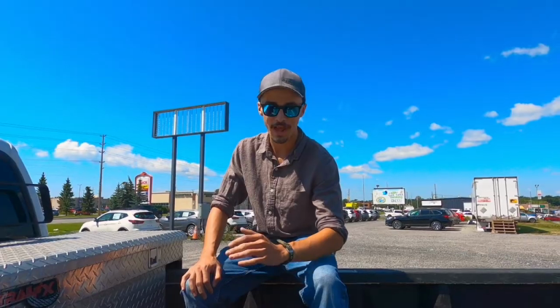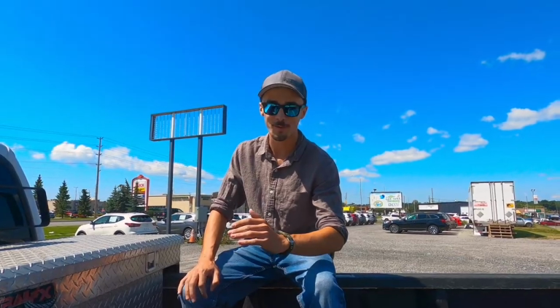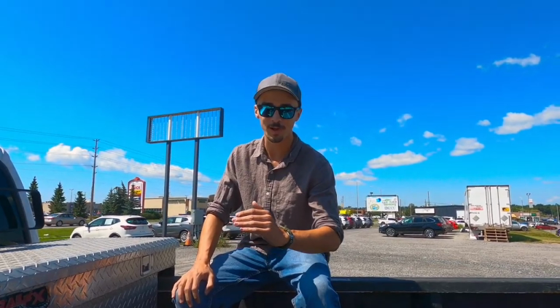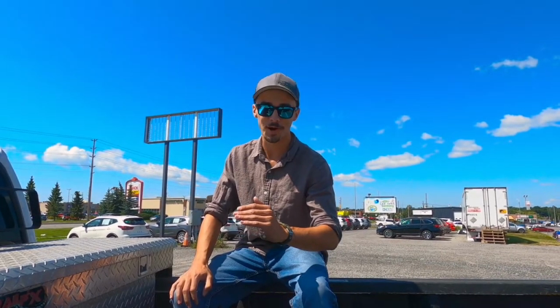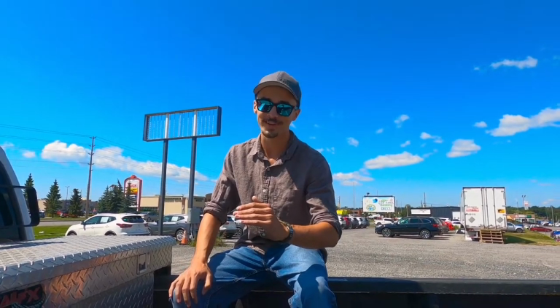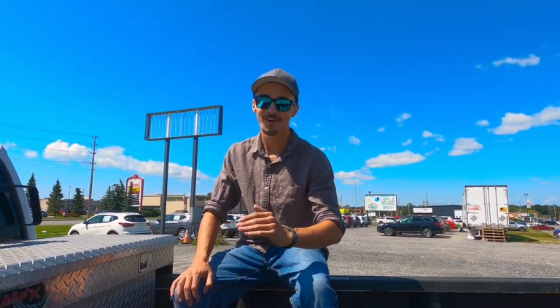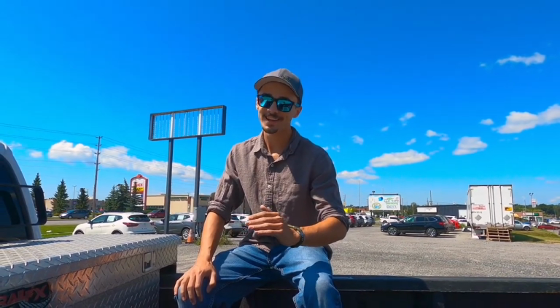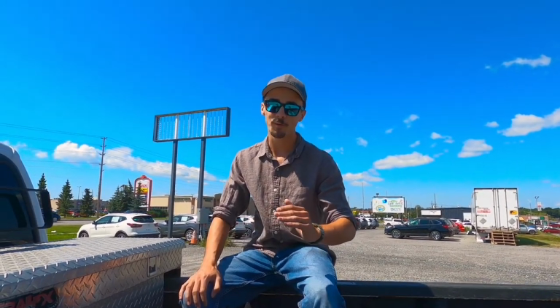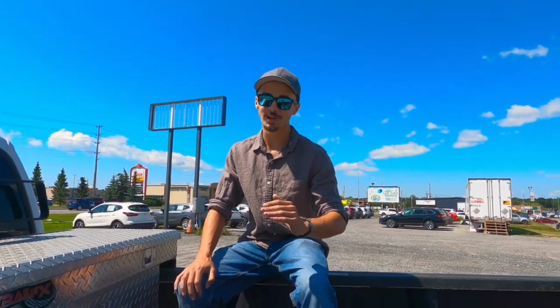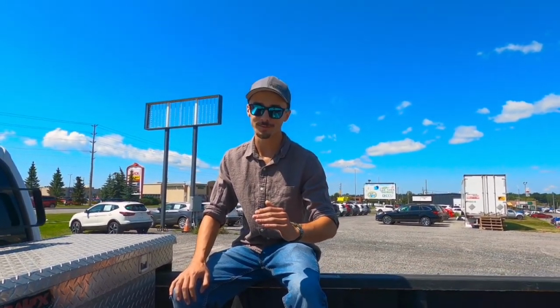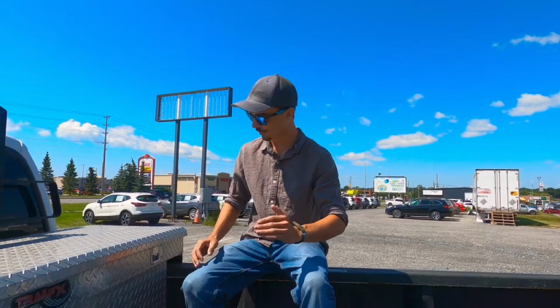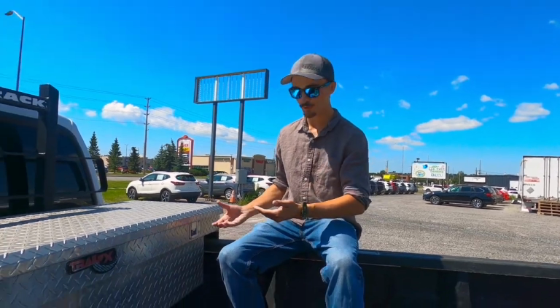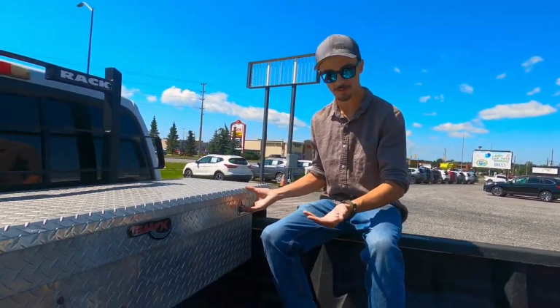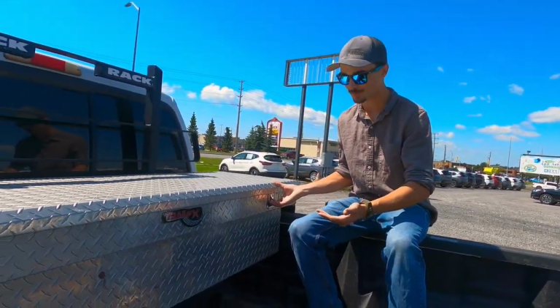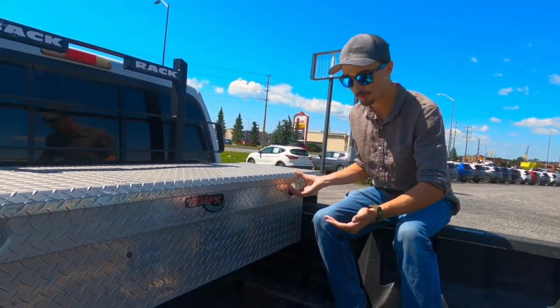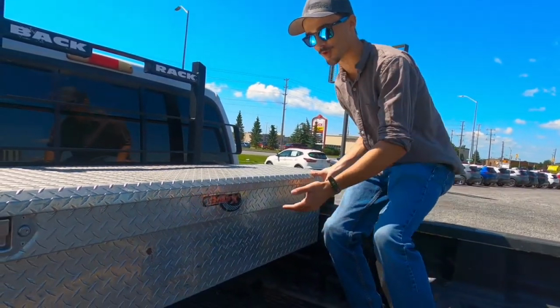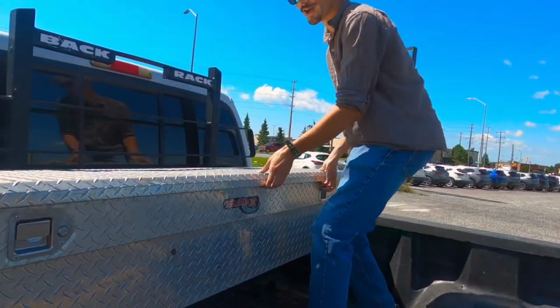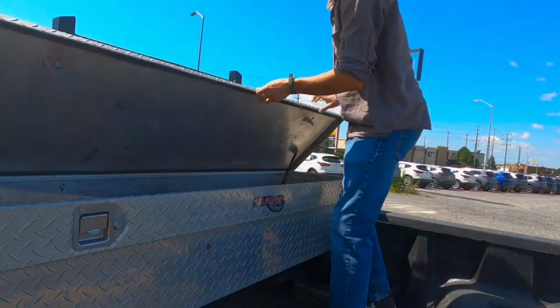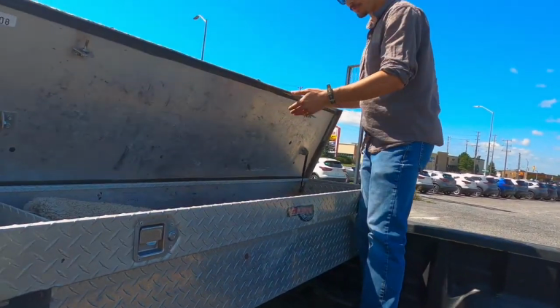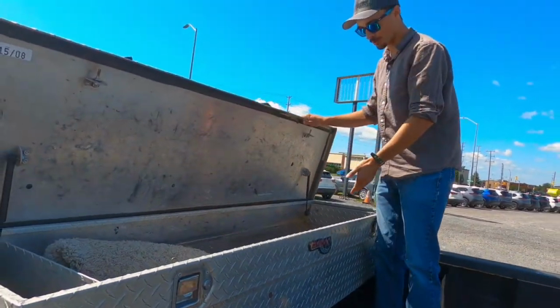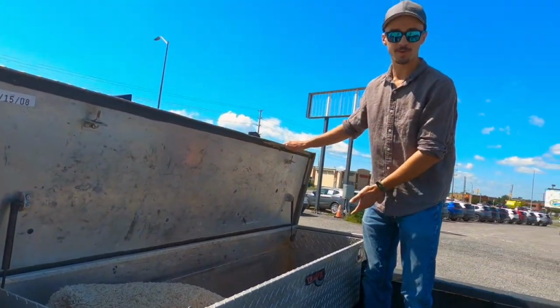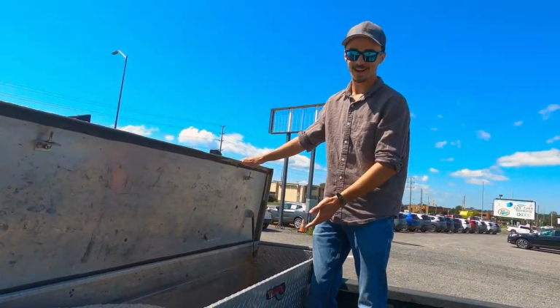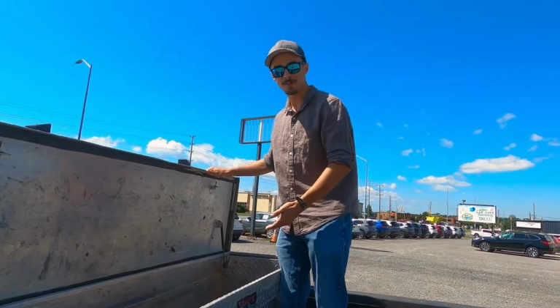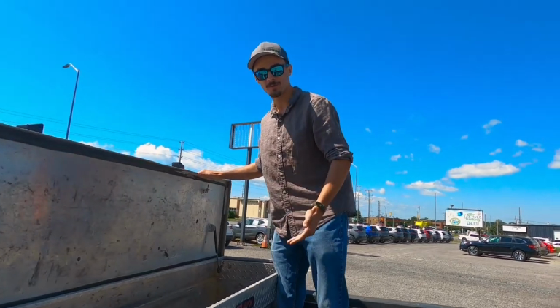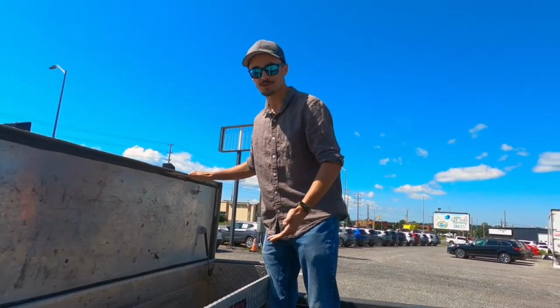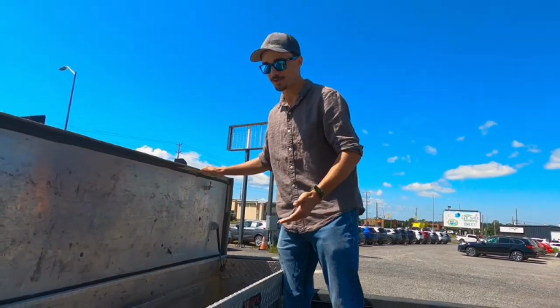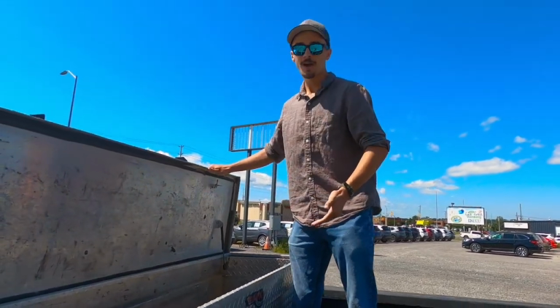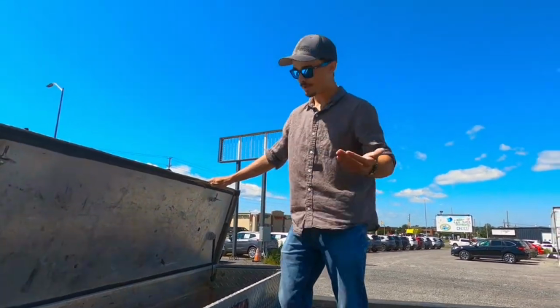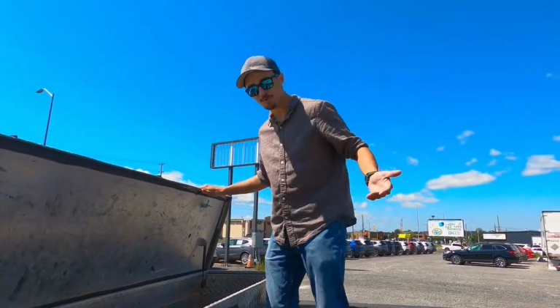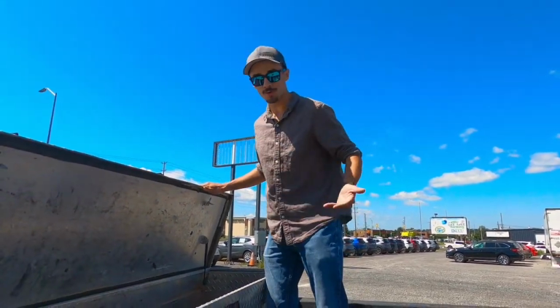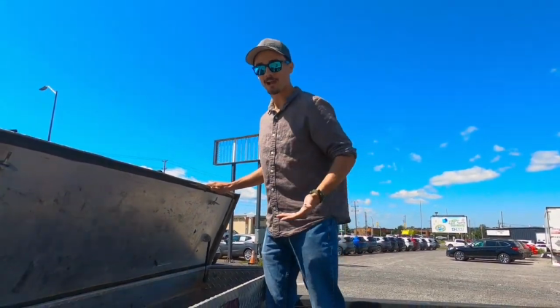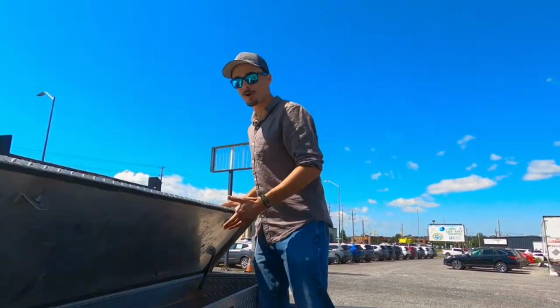When Henry Ford developed the Model T, he had the working class in mind. So he installed this lovely toolbox here. Leave all your tools inside, okay? Bring them to the work job, you know? Maybe some cold snacks. Who knows?